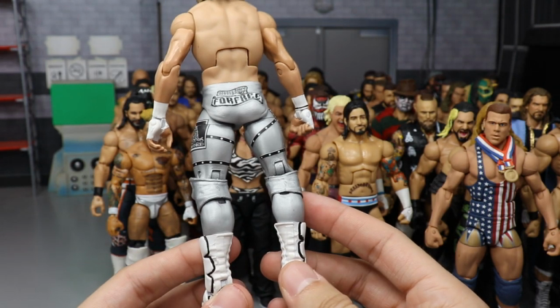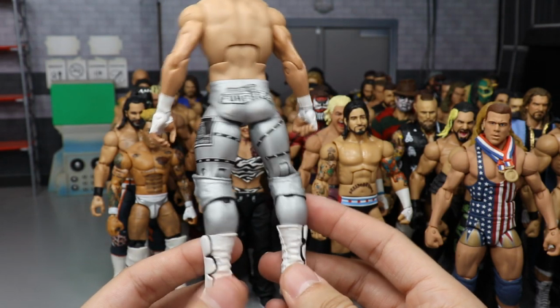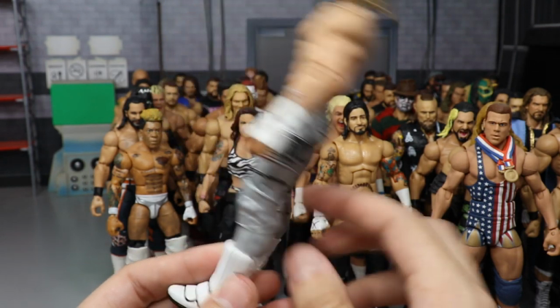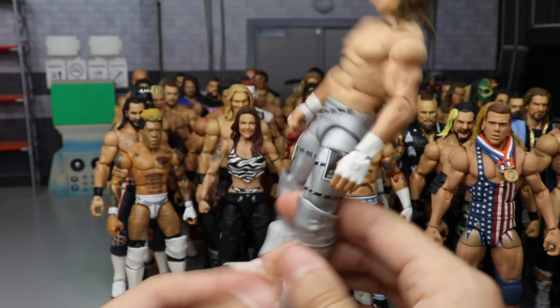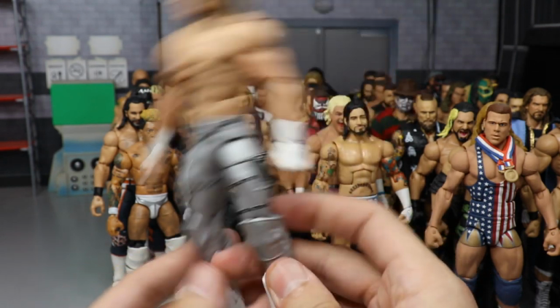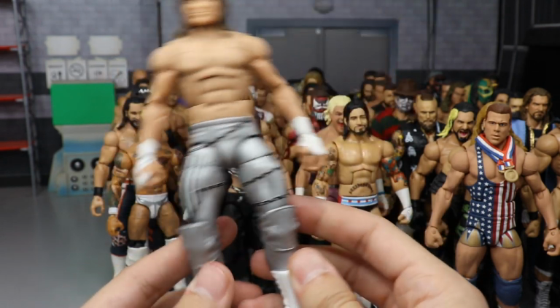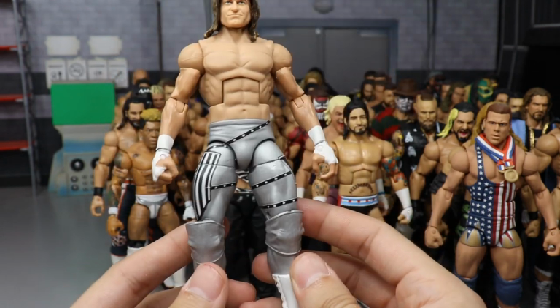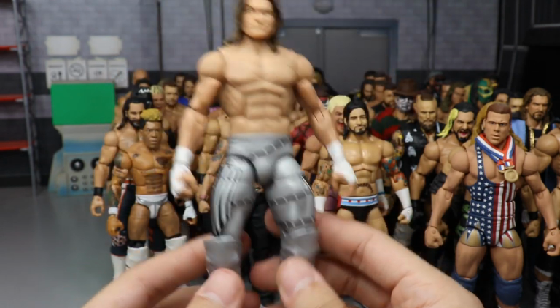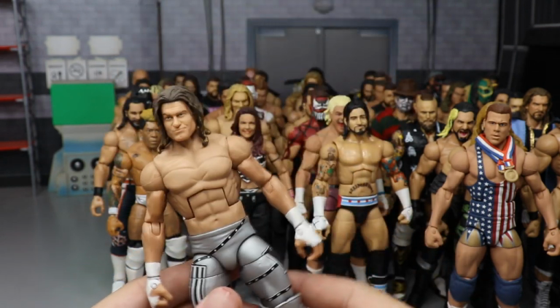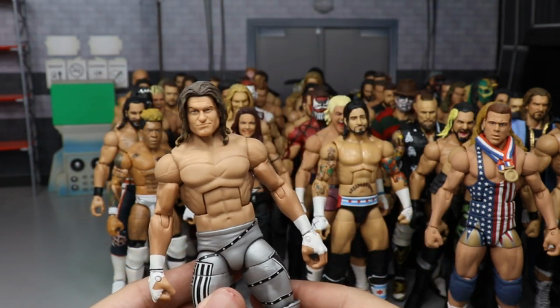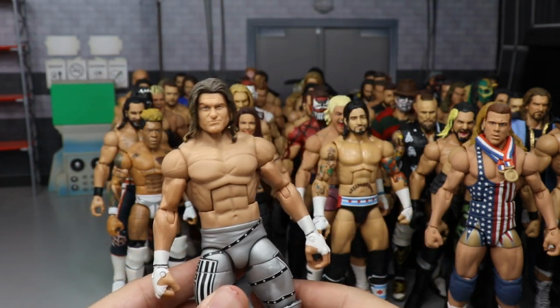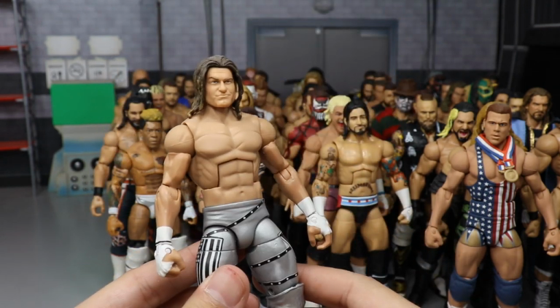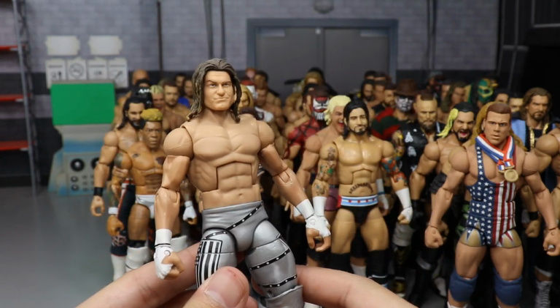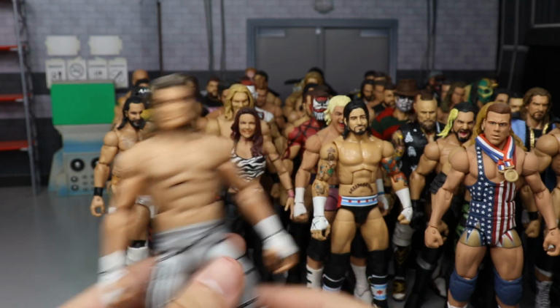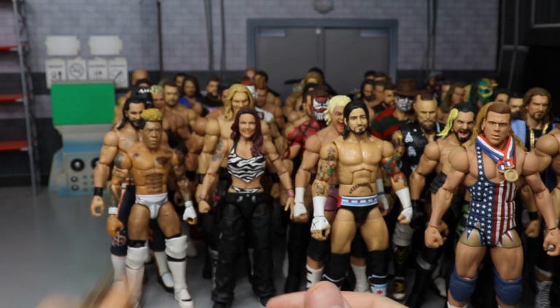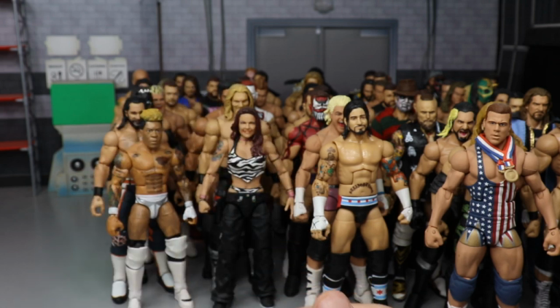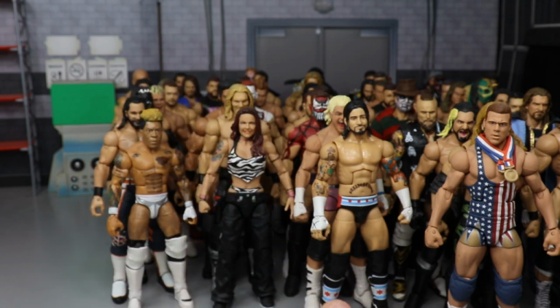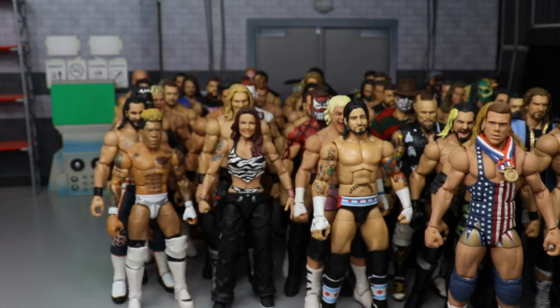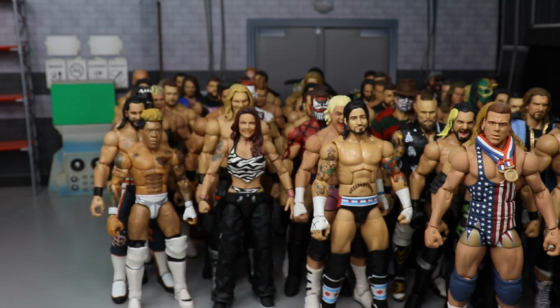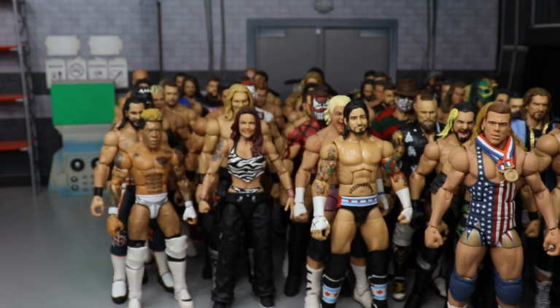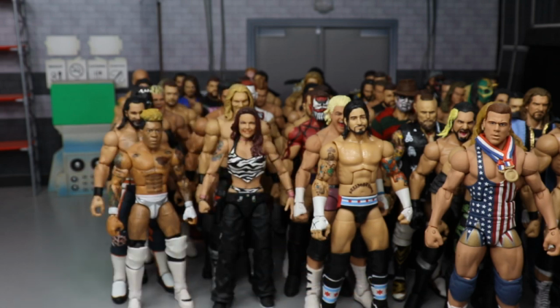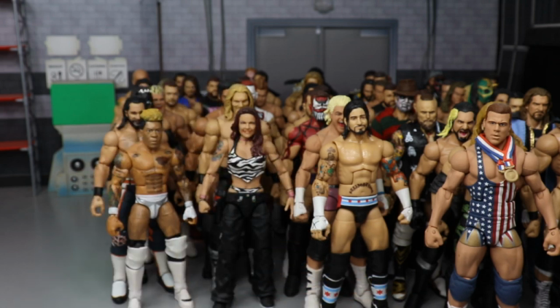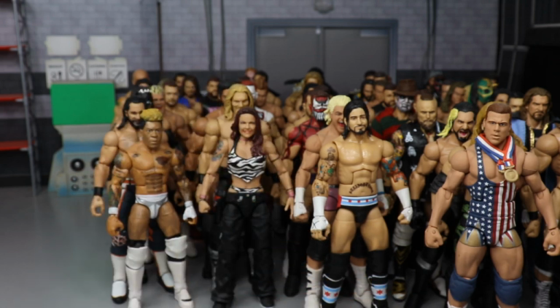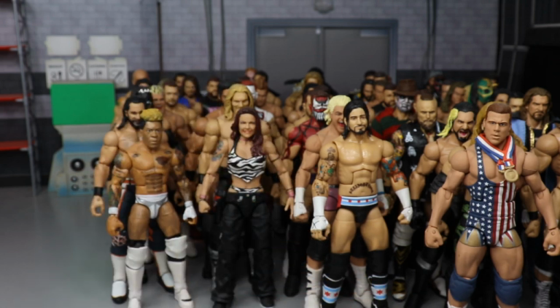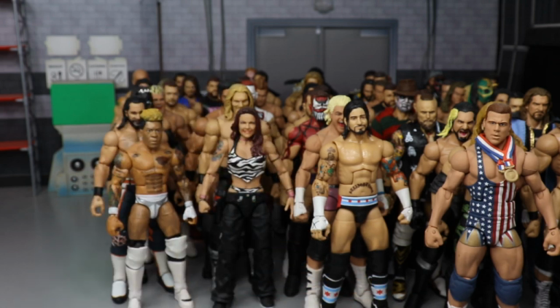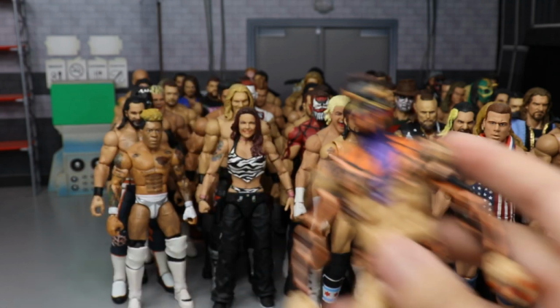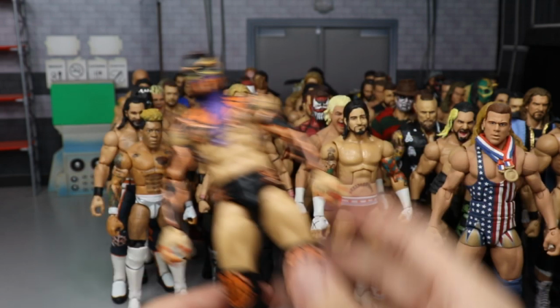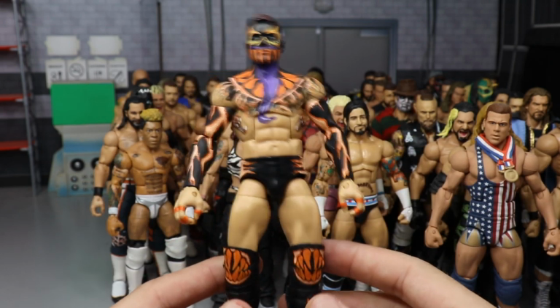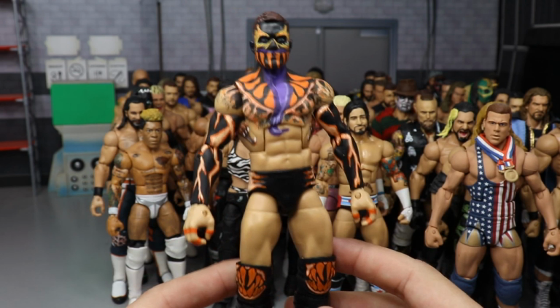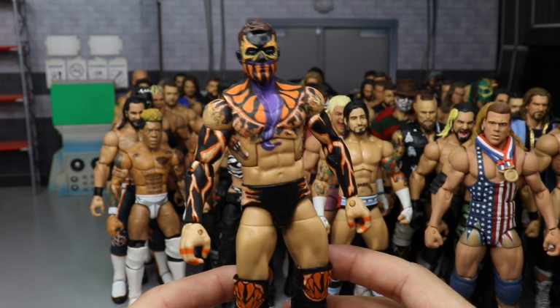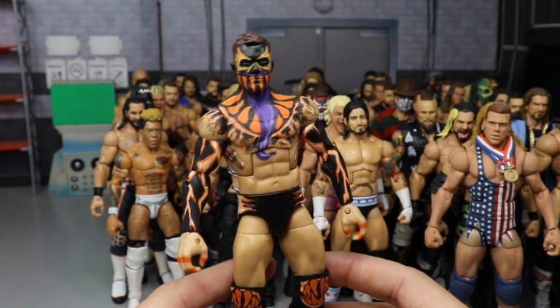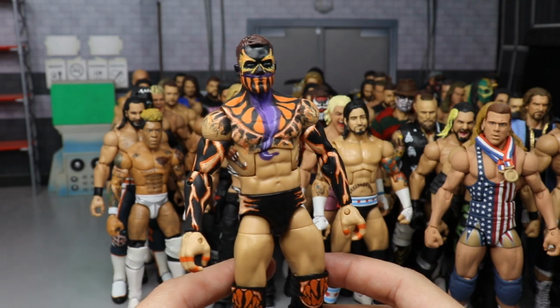Back to Dolph Ziggler — a custom 2016 SummerSlam Elite made by Showstopper Custom Figs with all the decal and paint work. Very simple but very nice. Wish we got that from Mattel — we did get a basic though.